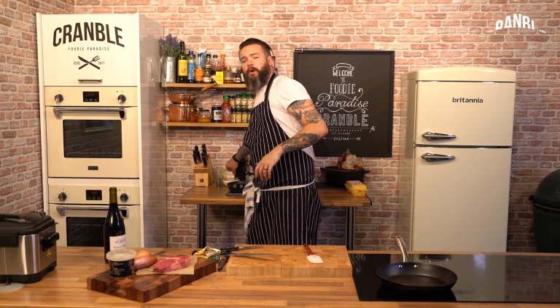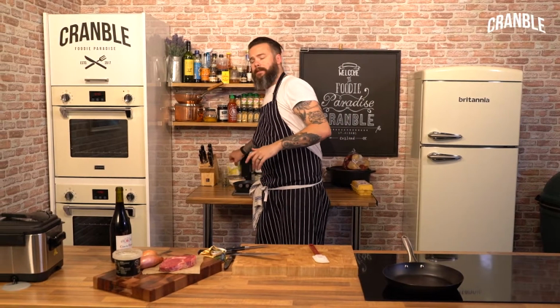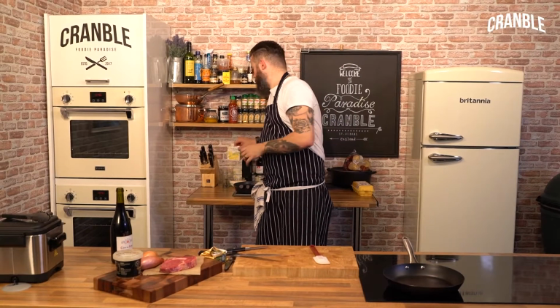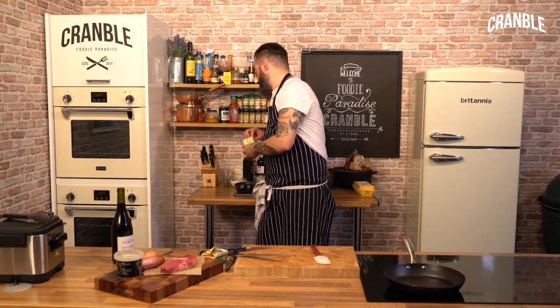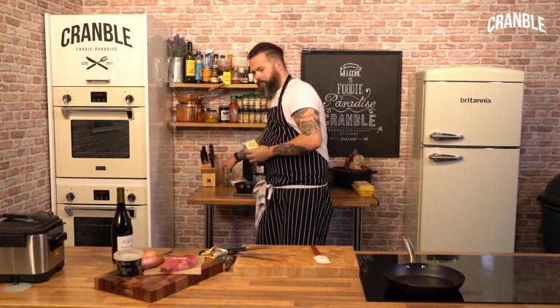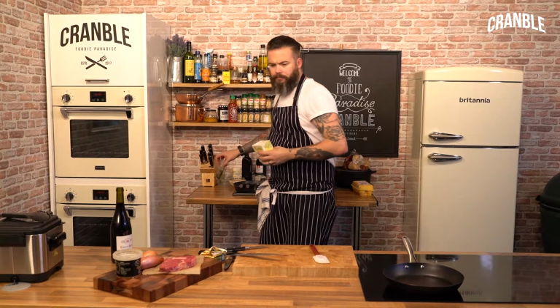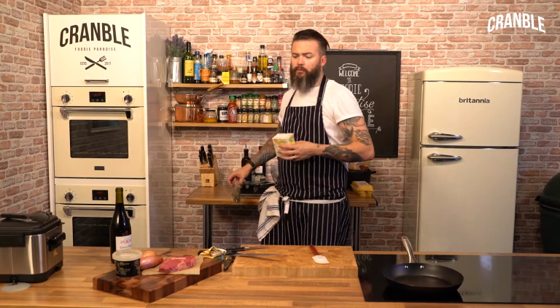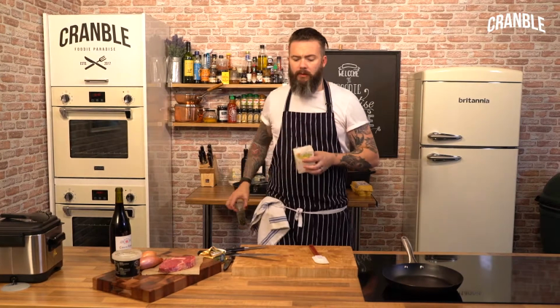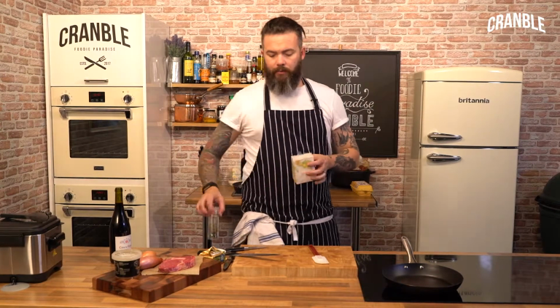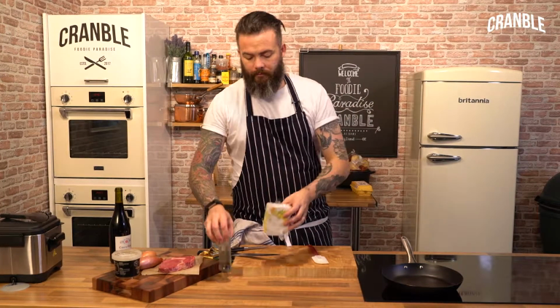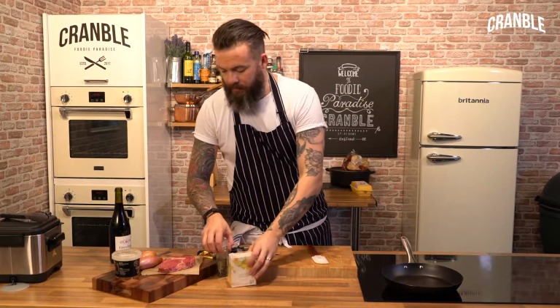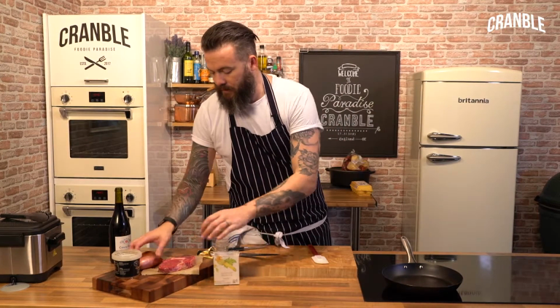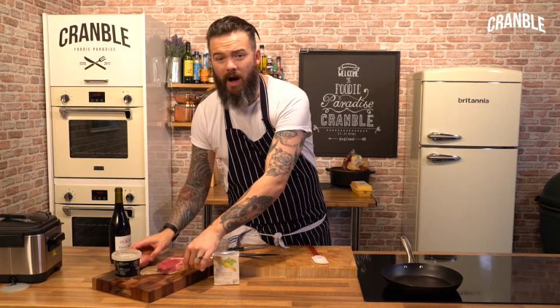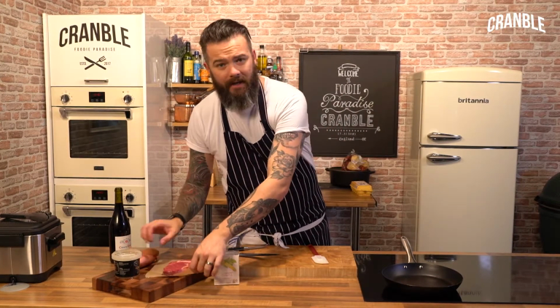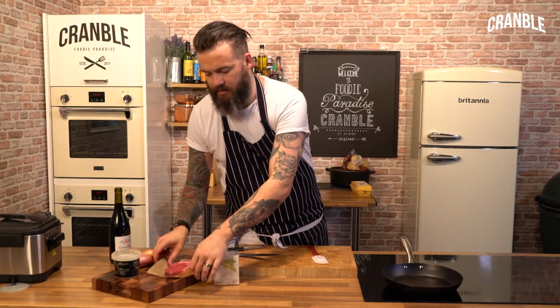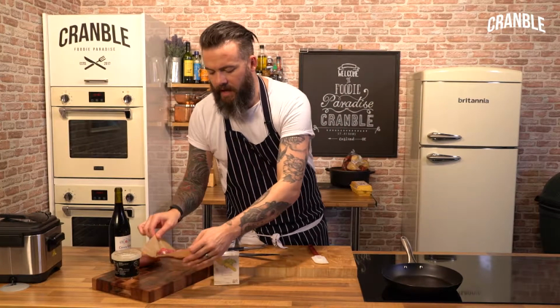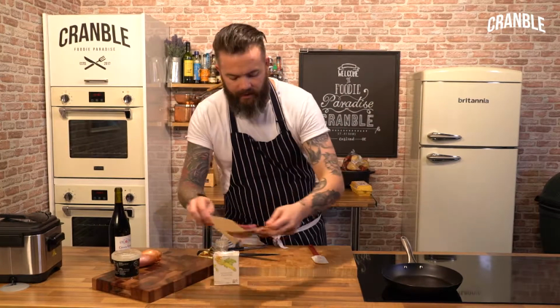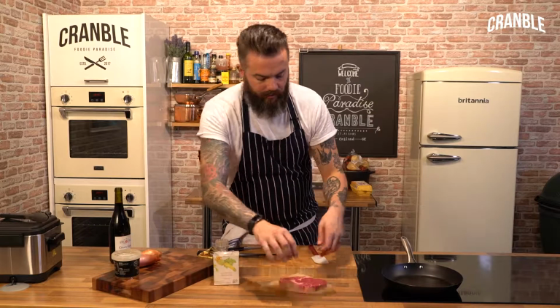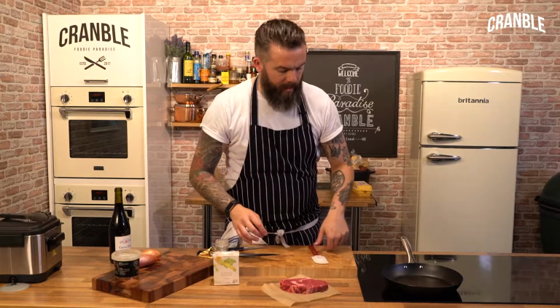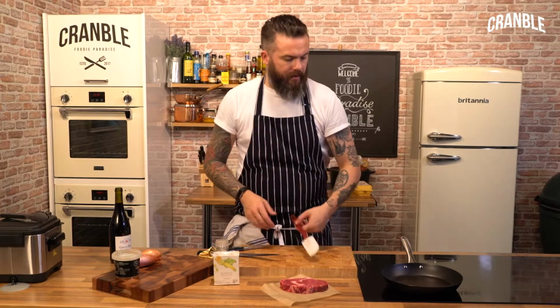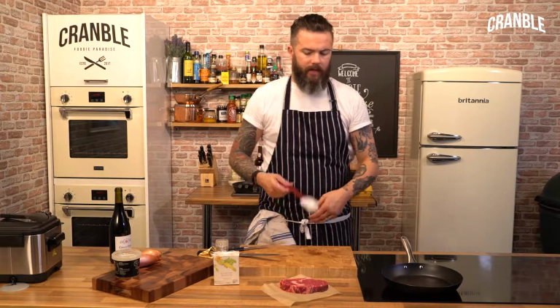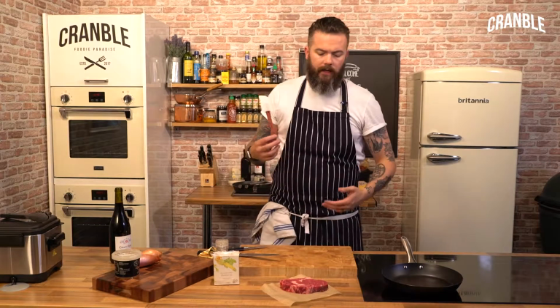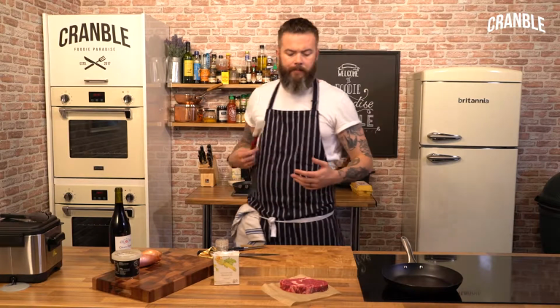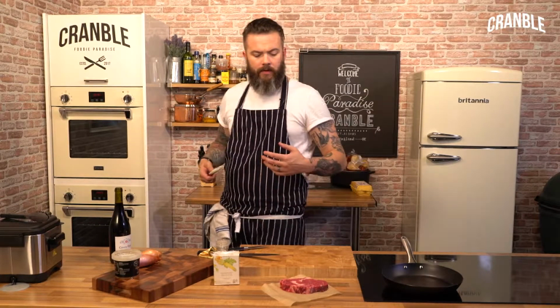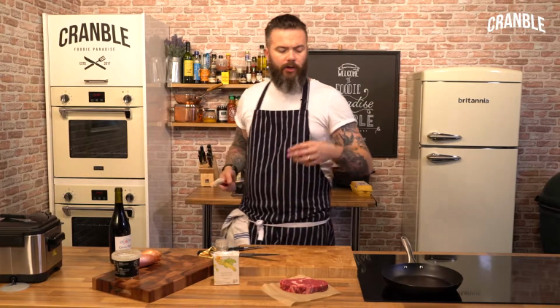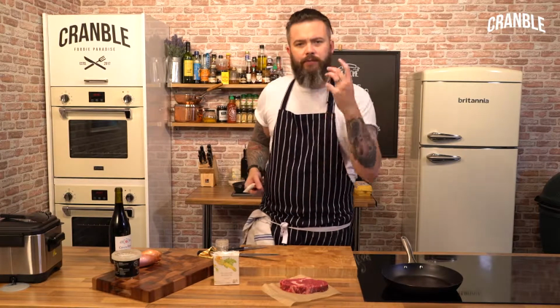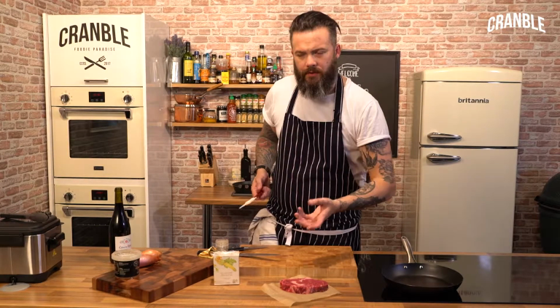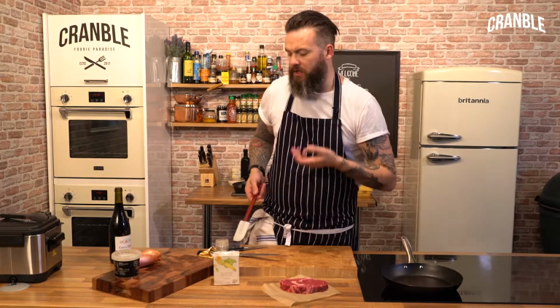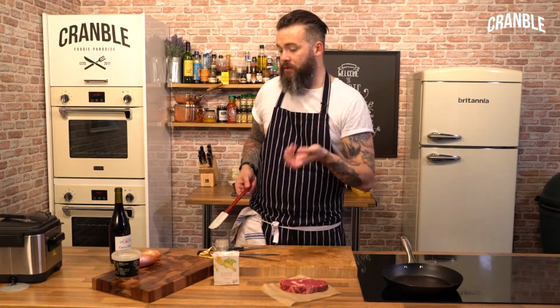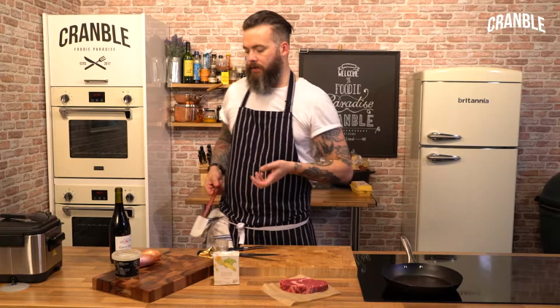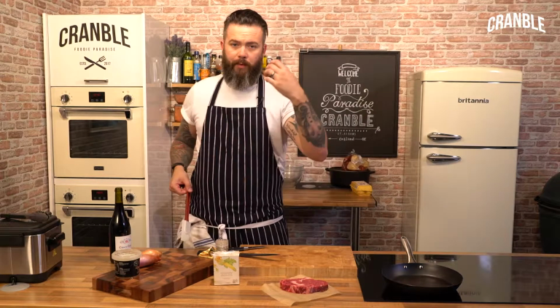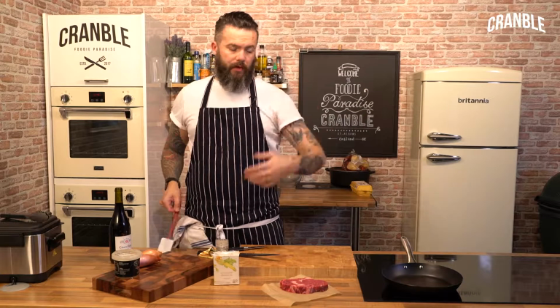Steak Bordelais, really, really simple. You've got to have patience, have a little patience, because you need to reduce the sauce, you need to reduce it gently, not to burn the shallots.